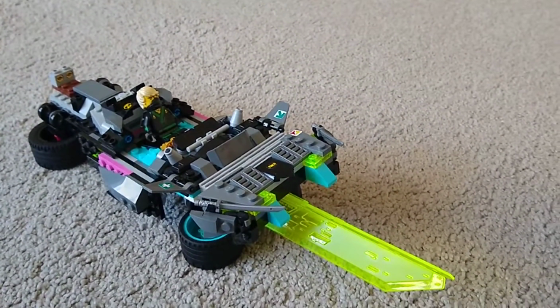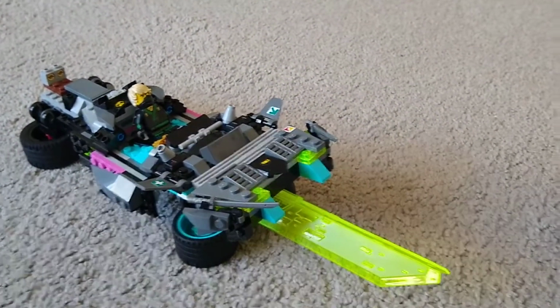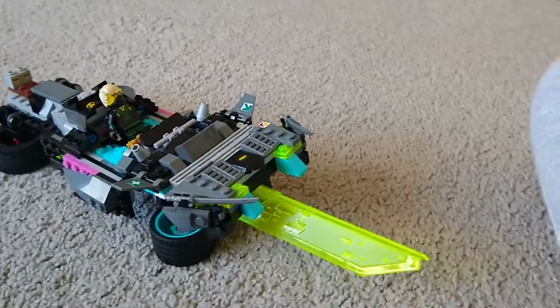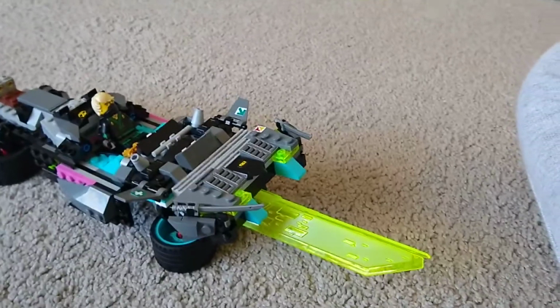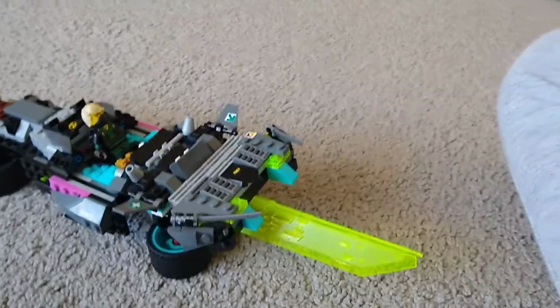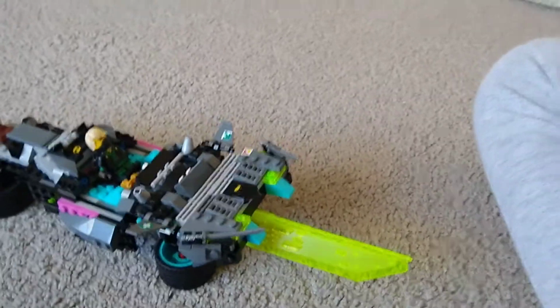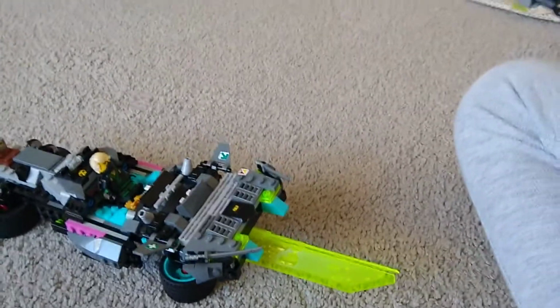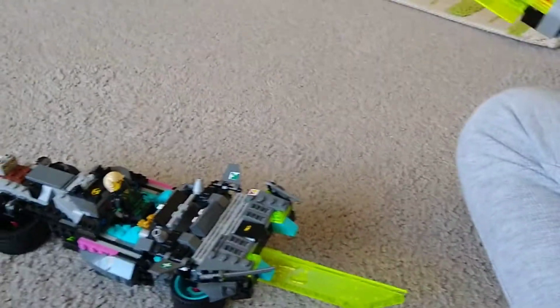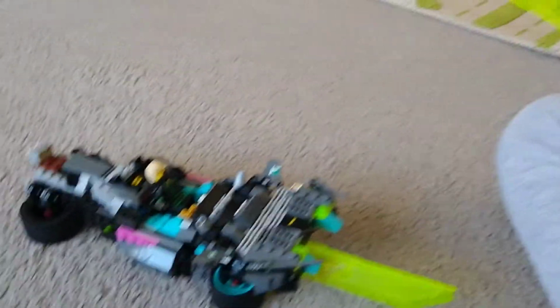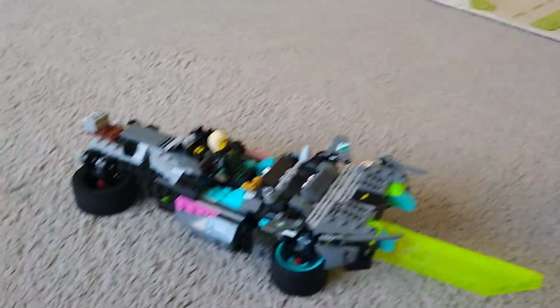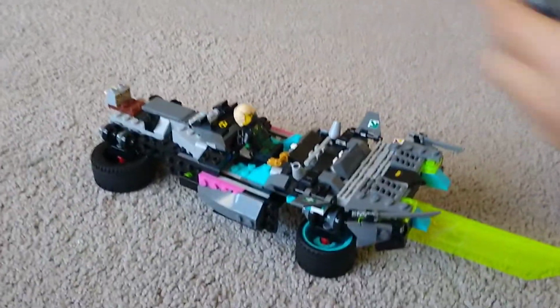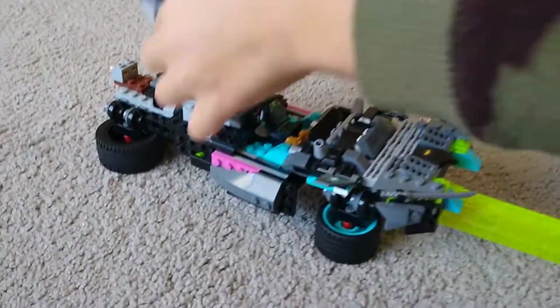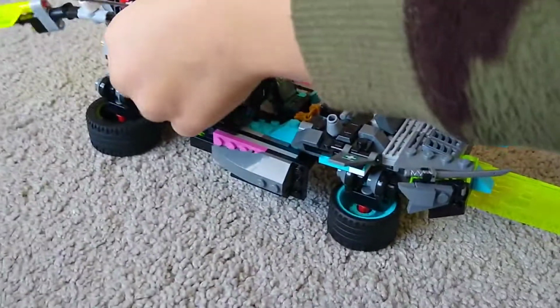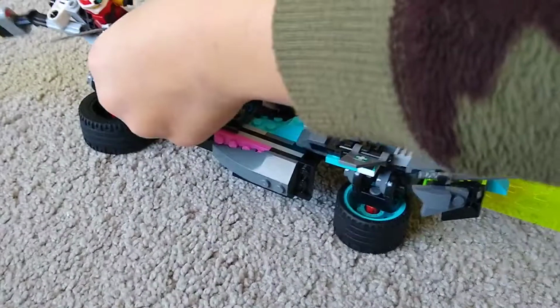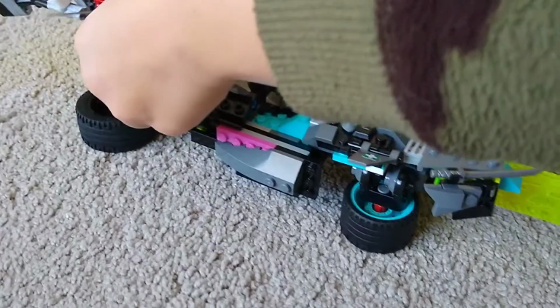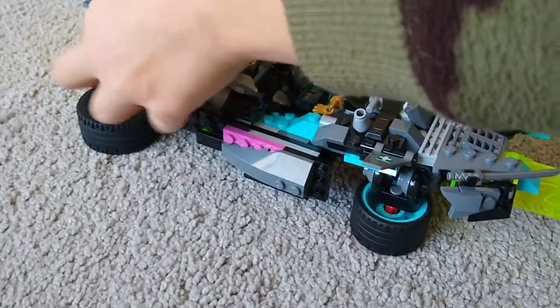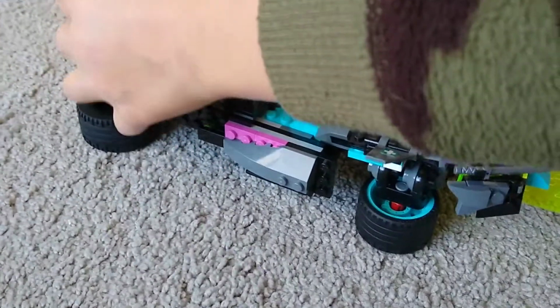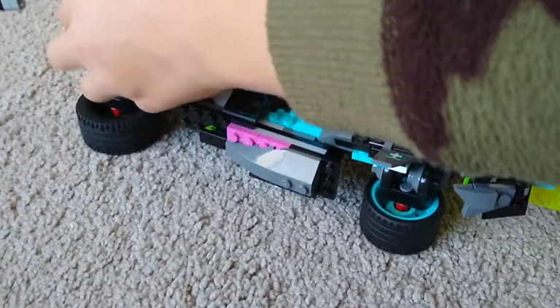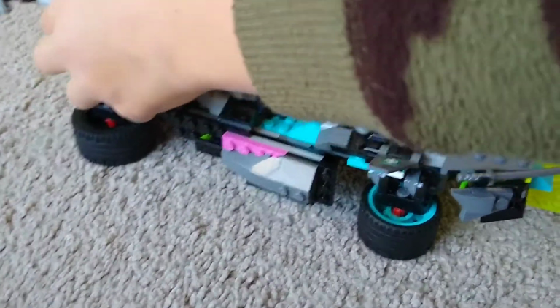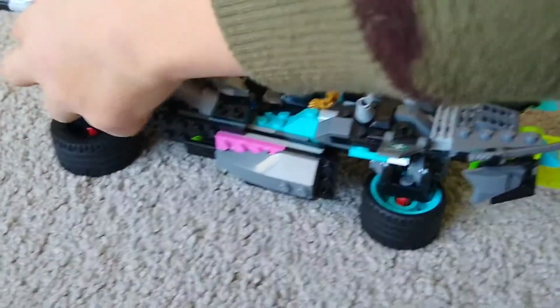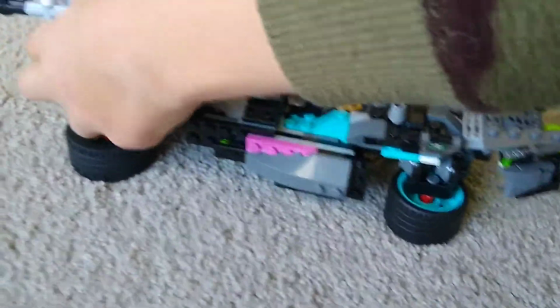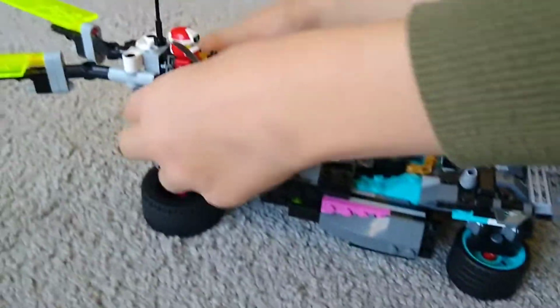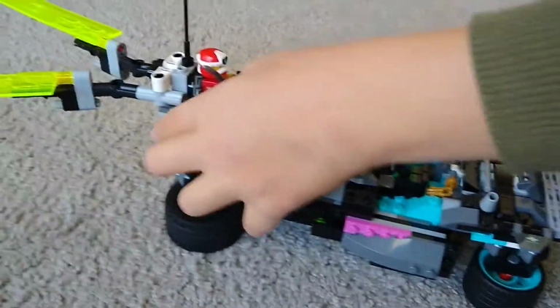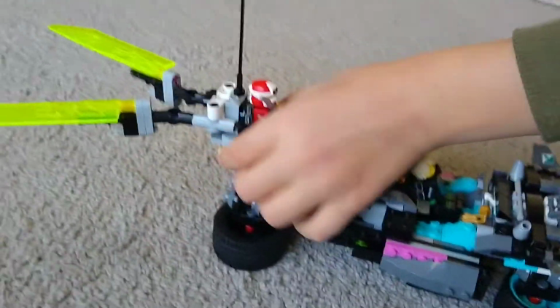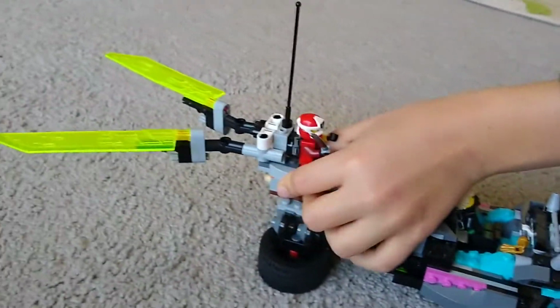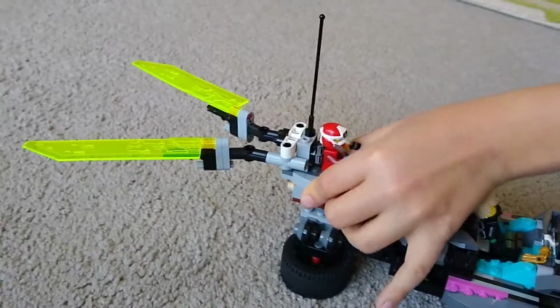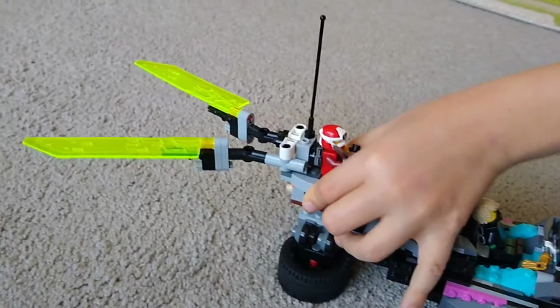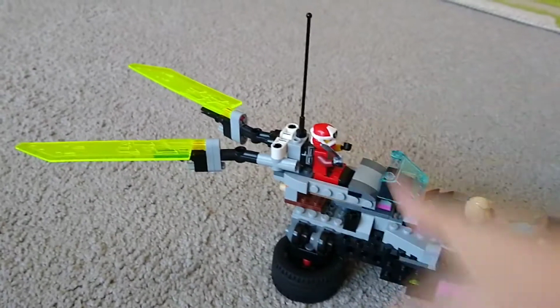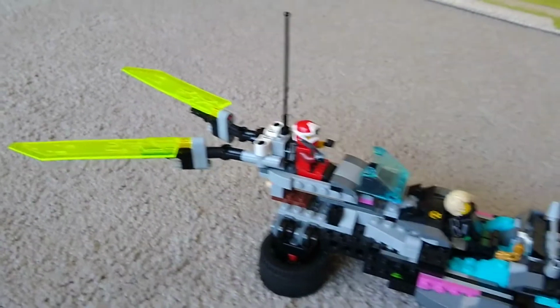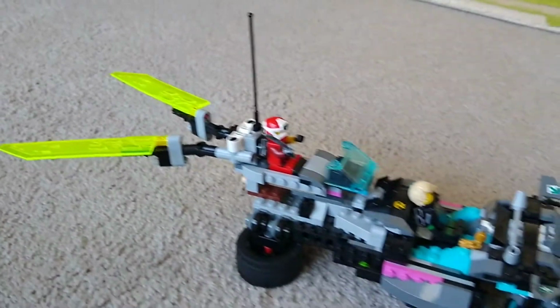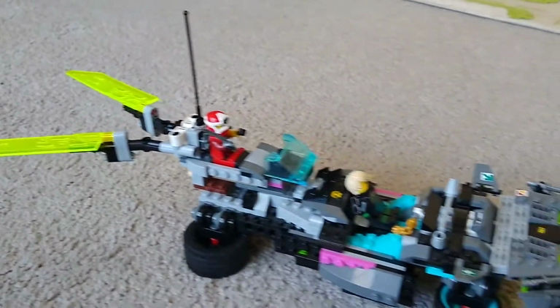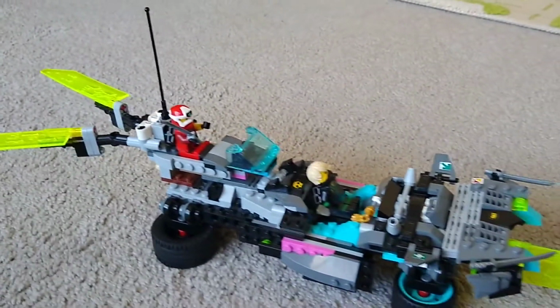I didn't rebuild this whole thing. I just made it from the Tuner Car. That's the abilities of the three-in-one thing I have here. I hope you have fun with this. Bye.